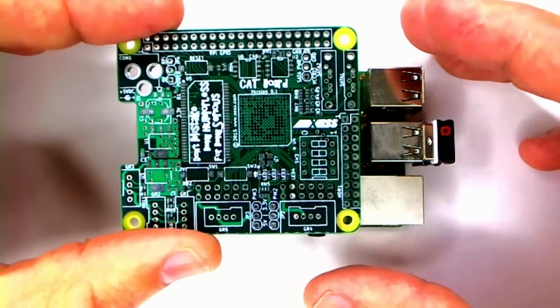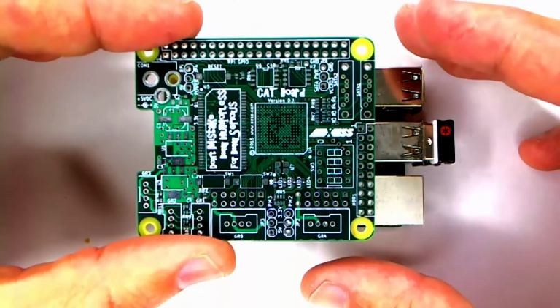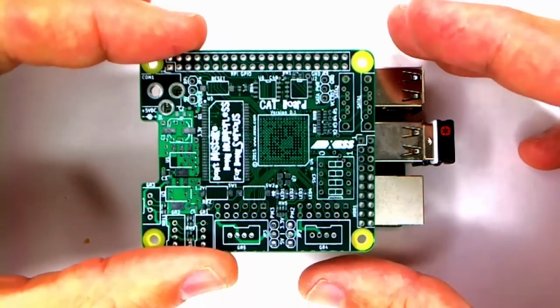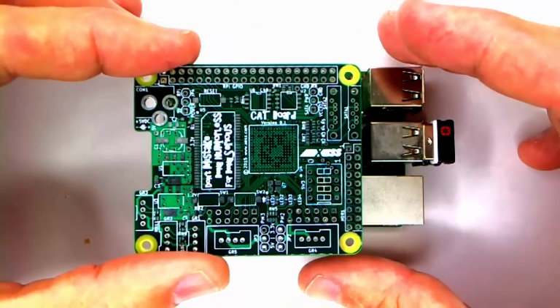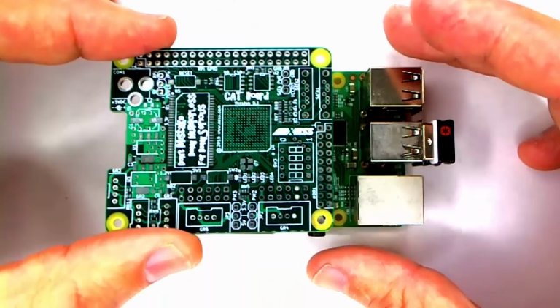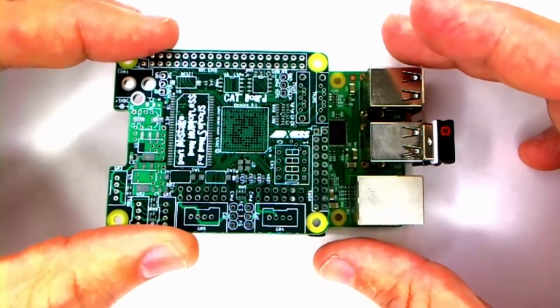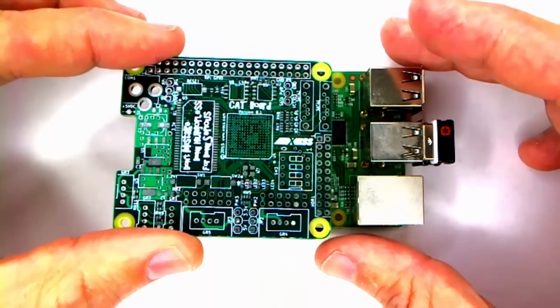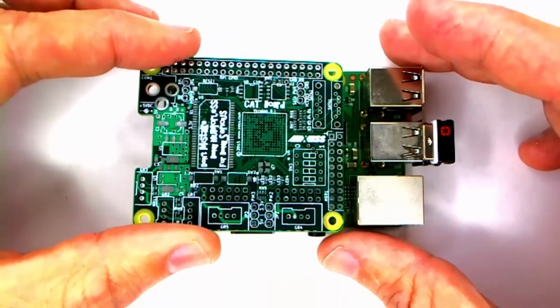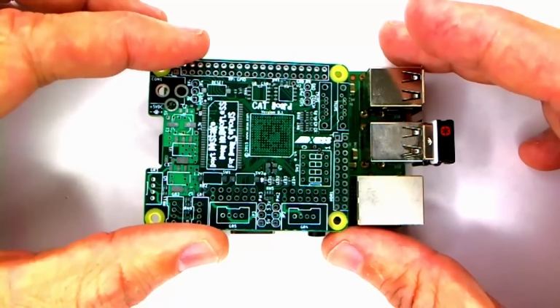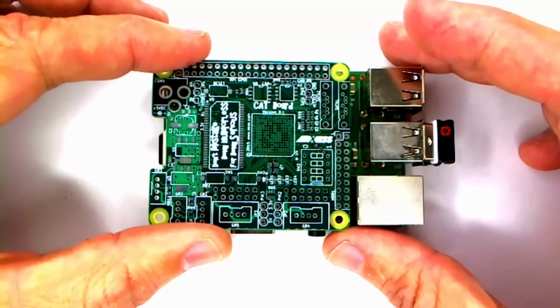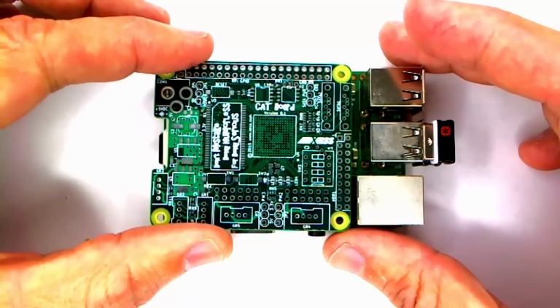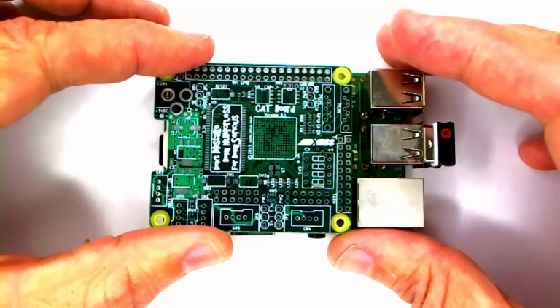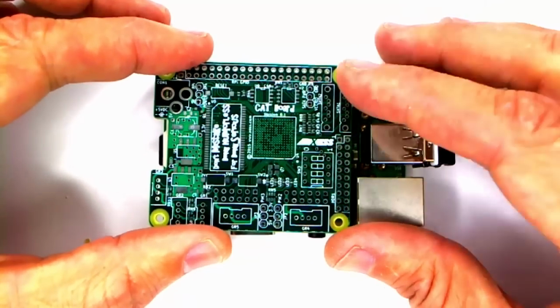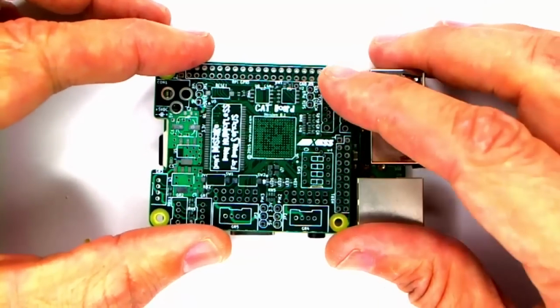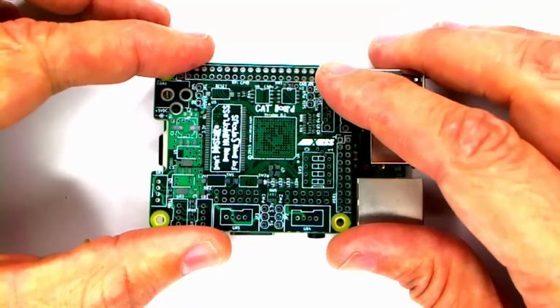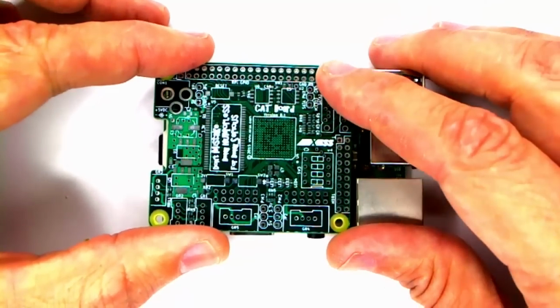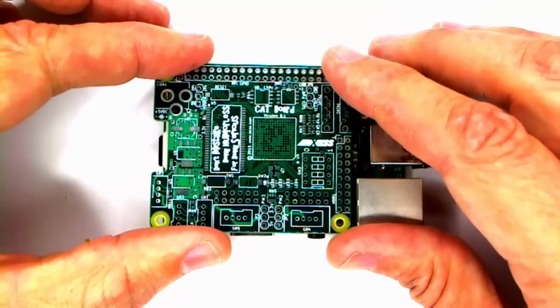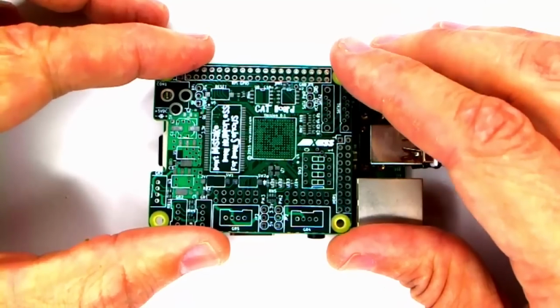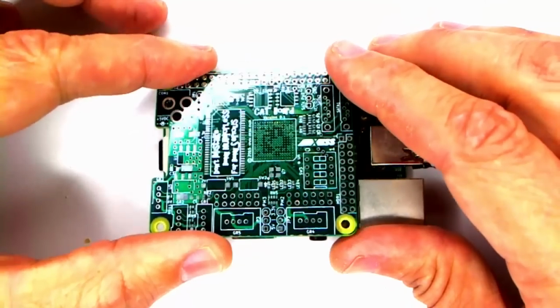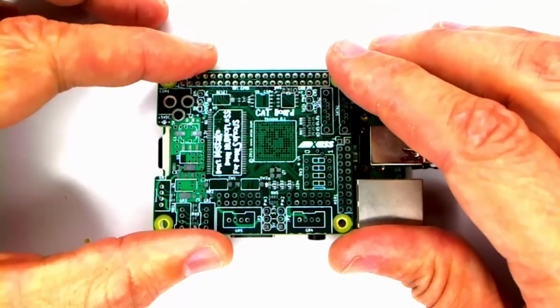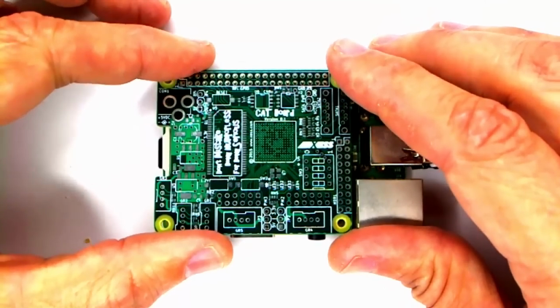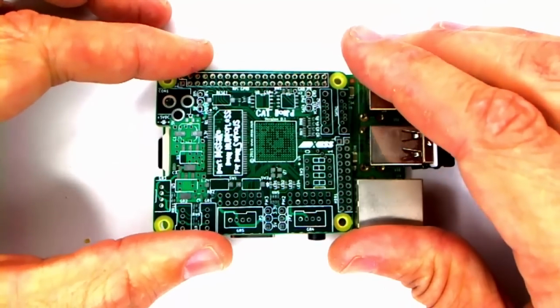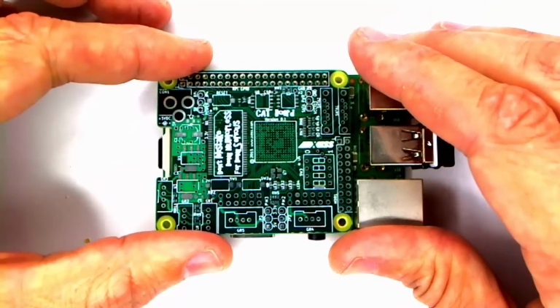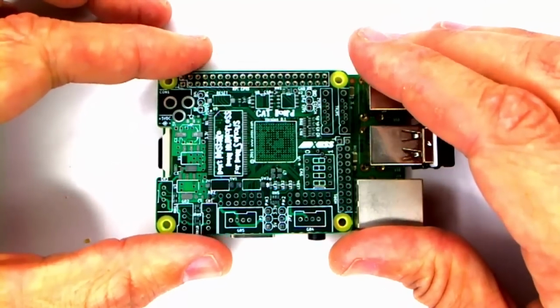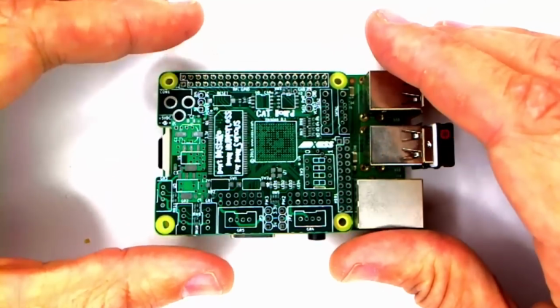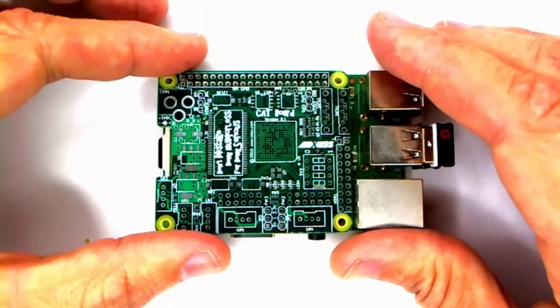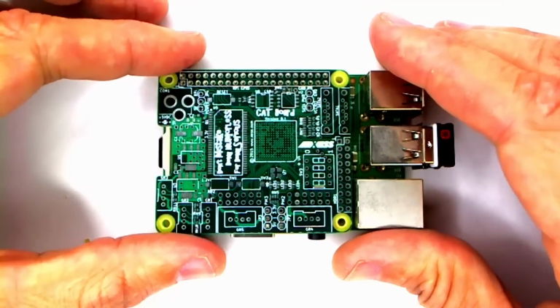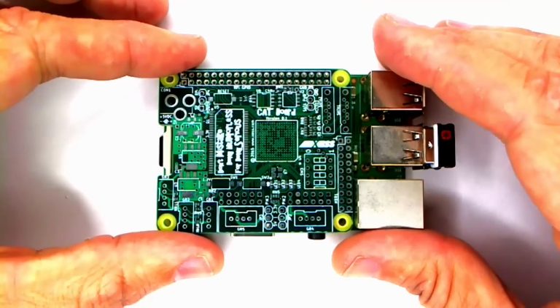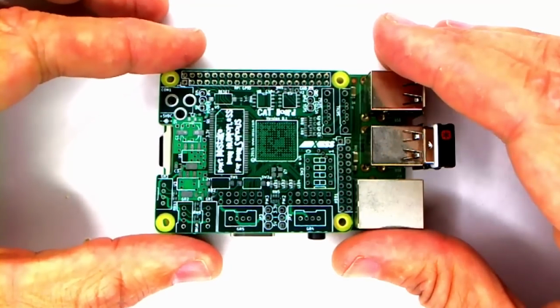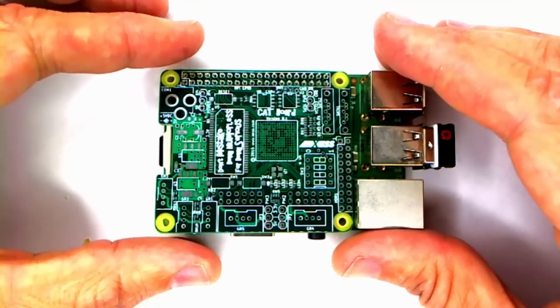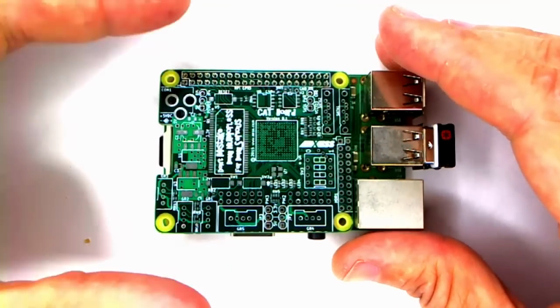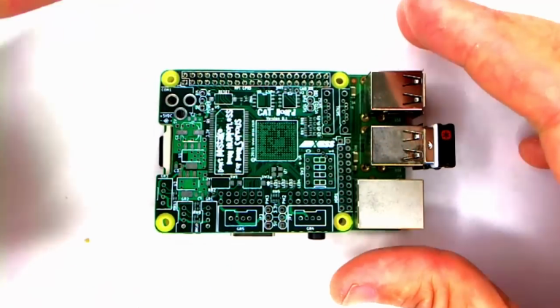One final test before I go: the board does fit onto the Raspberry Pi. Yay!